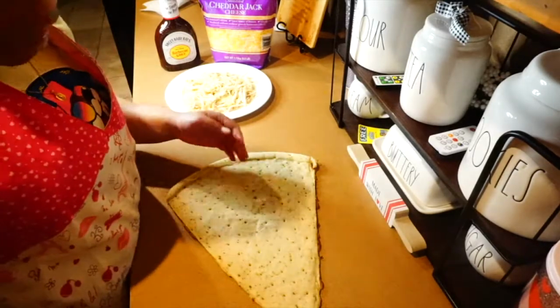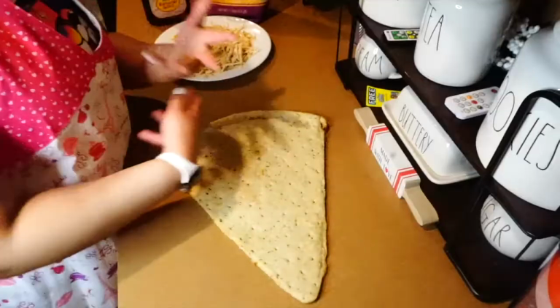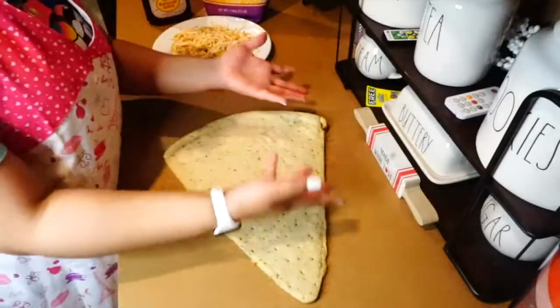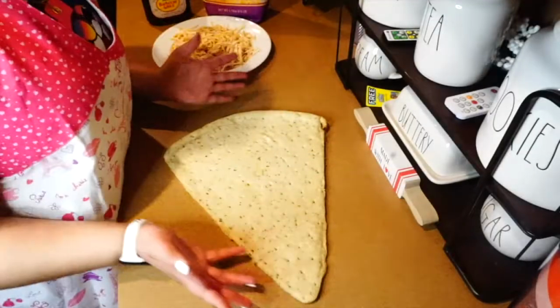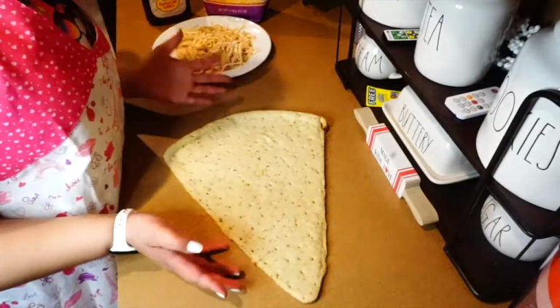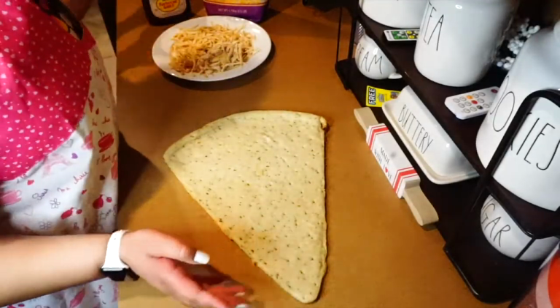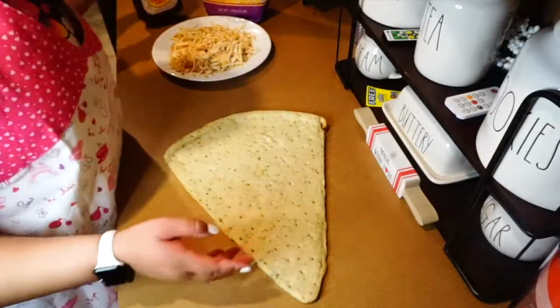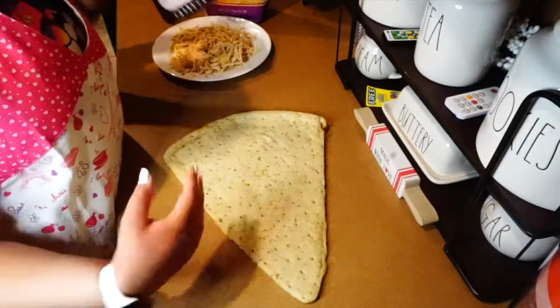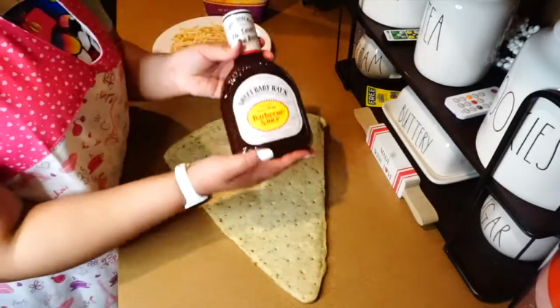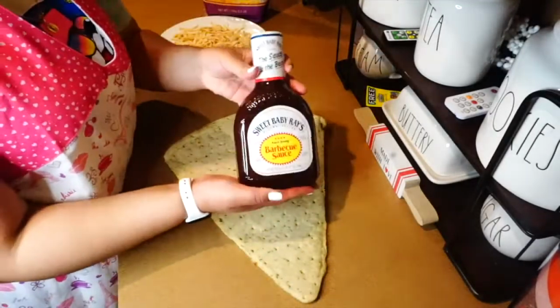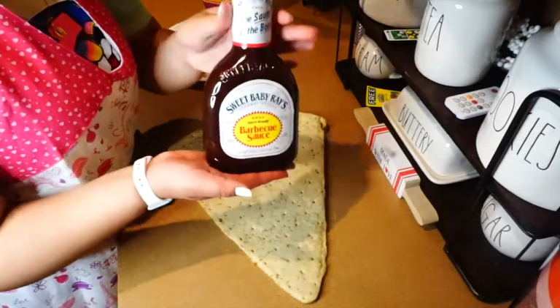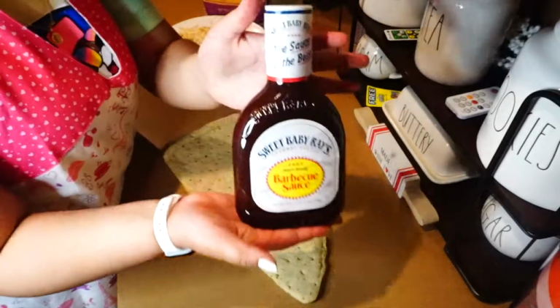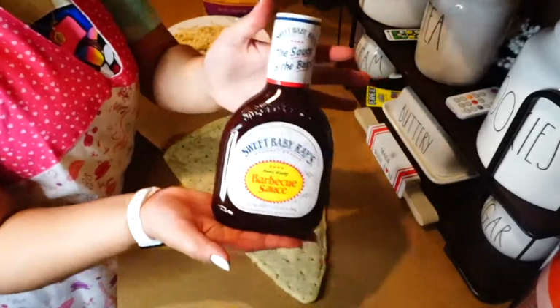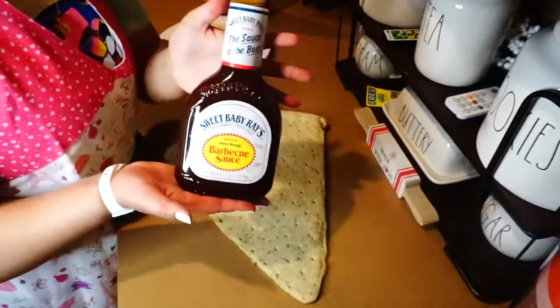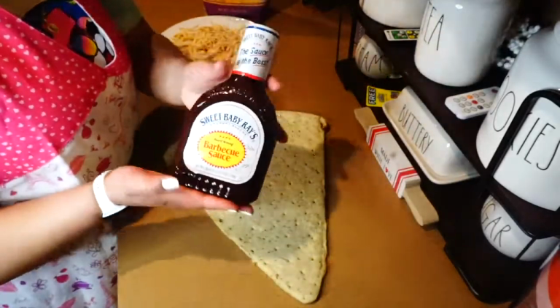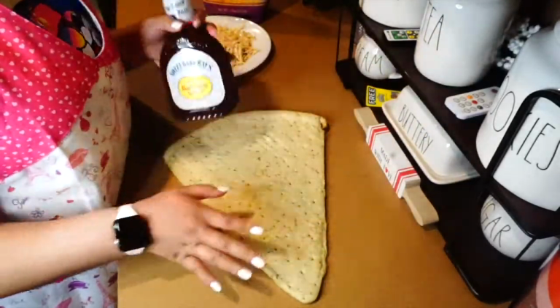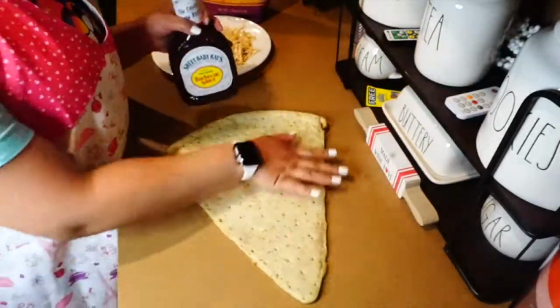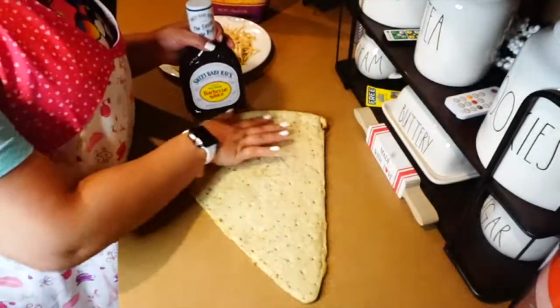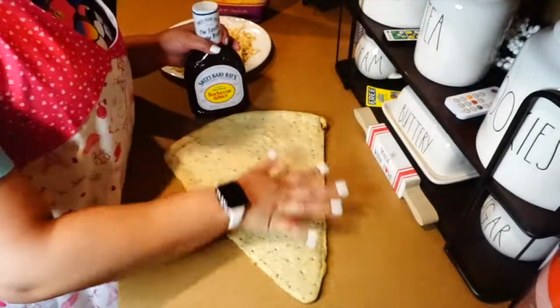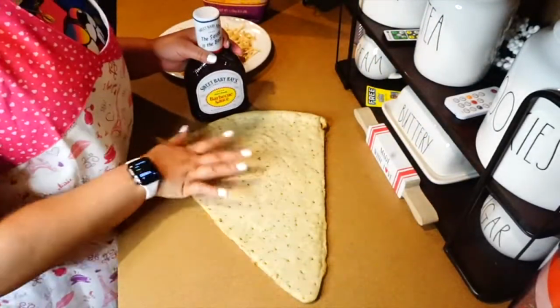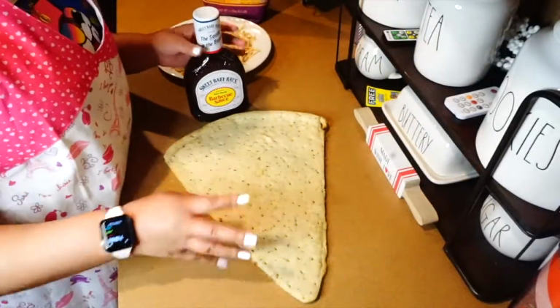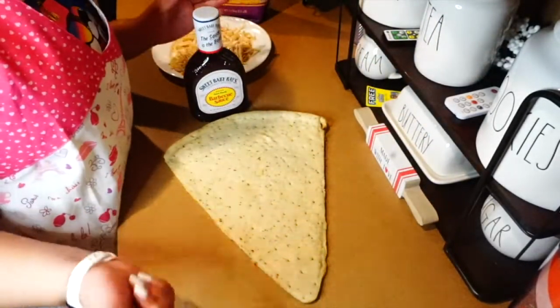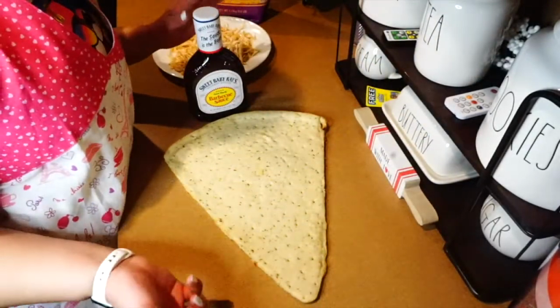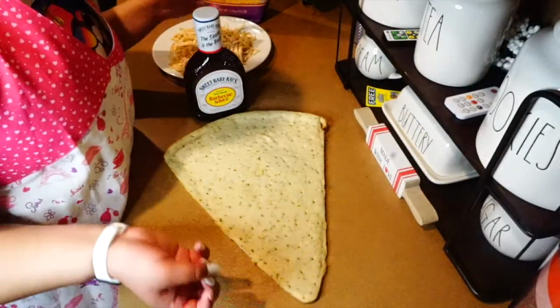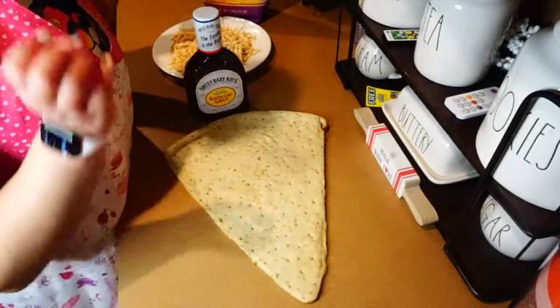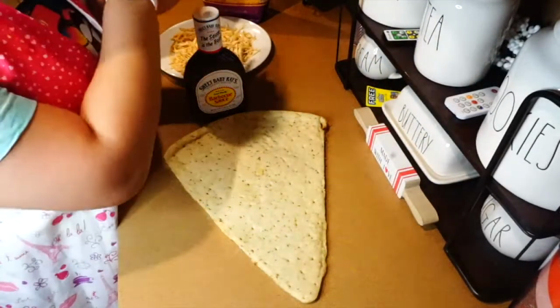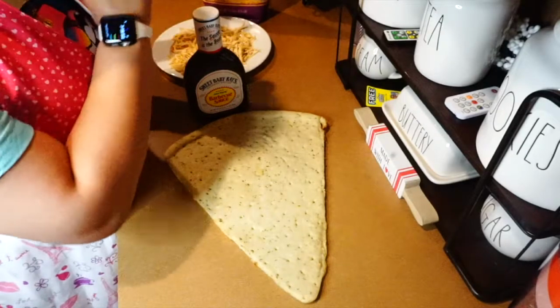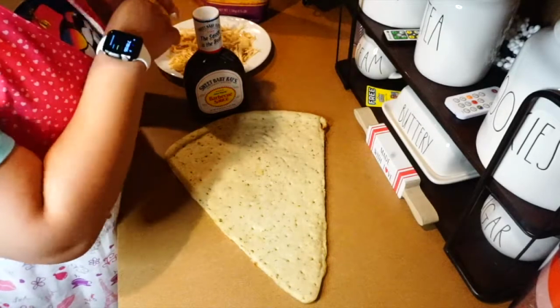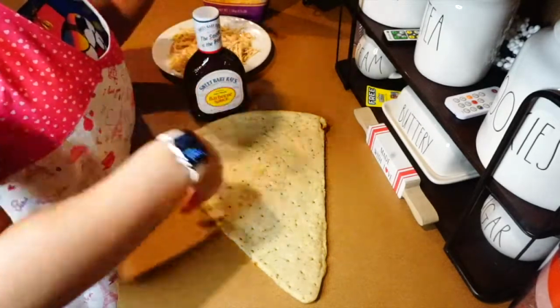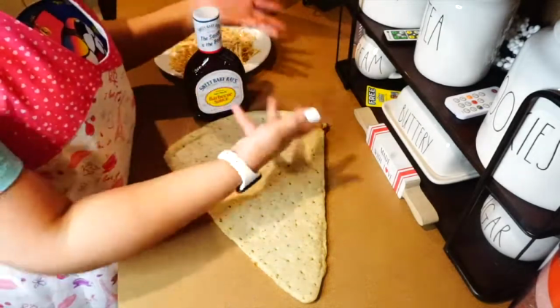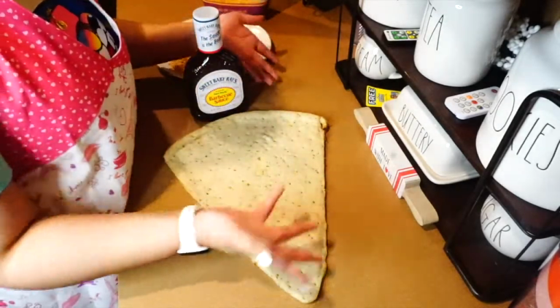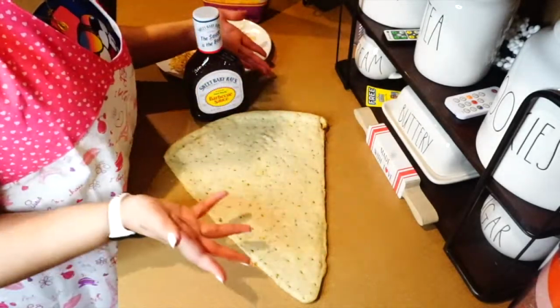So now that it's out of the package, I'm going to take my barbecue sauce here and spread it all on the top, and then add my cheese, my chicken, and more barbecue sauce.